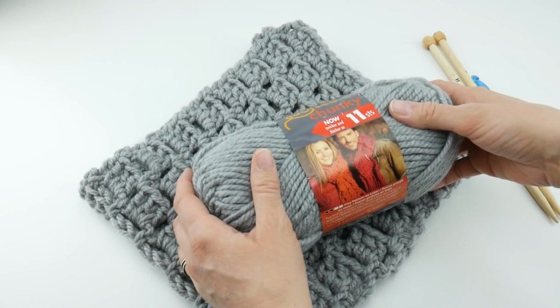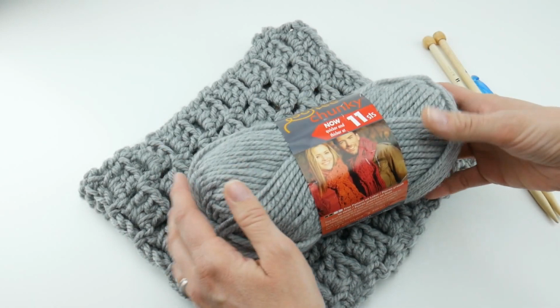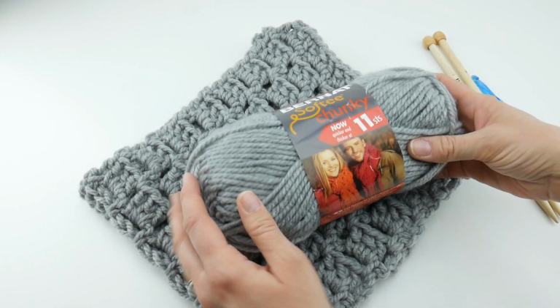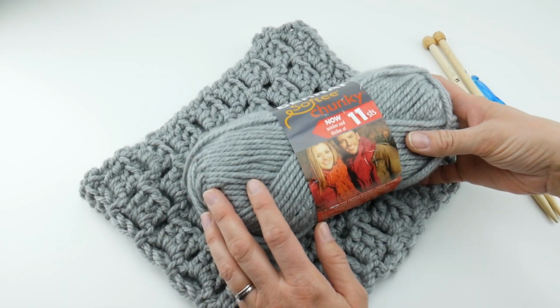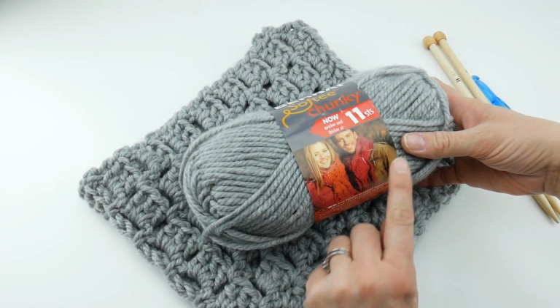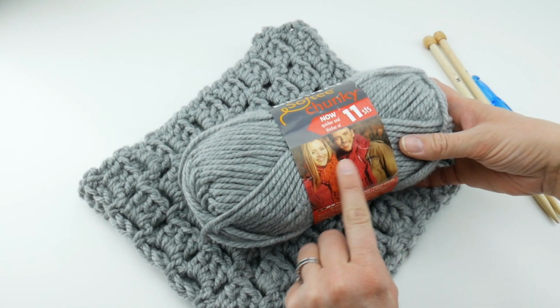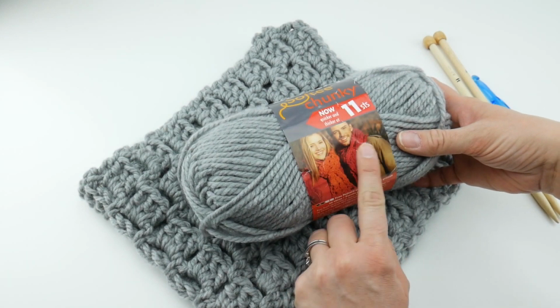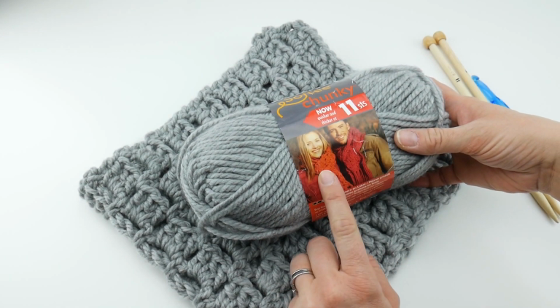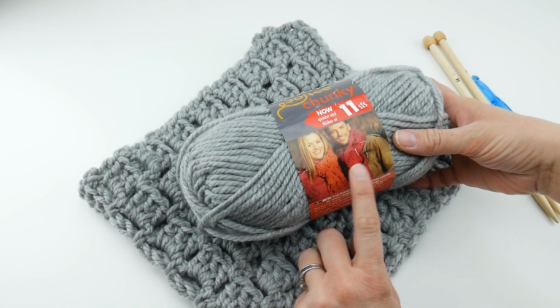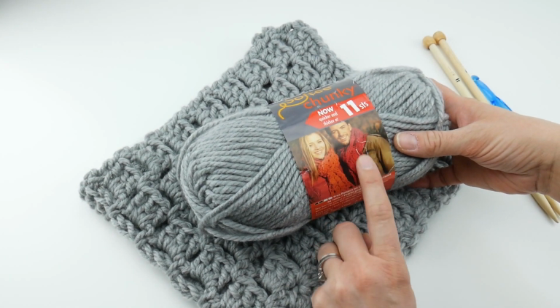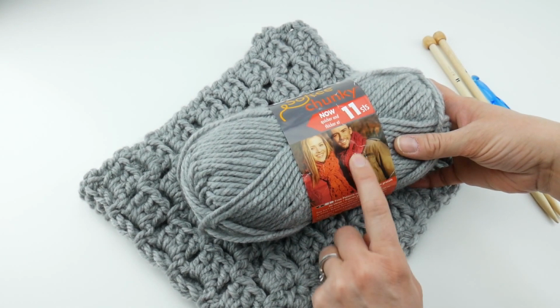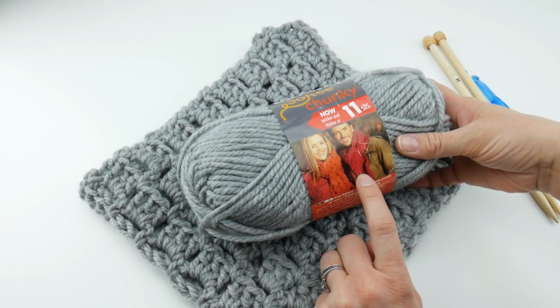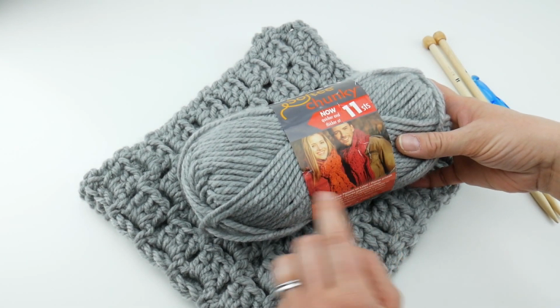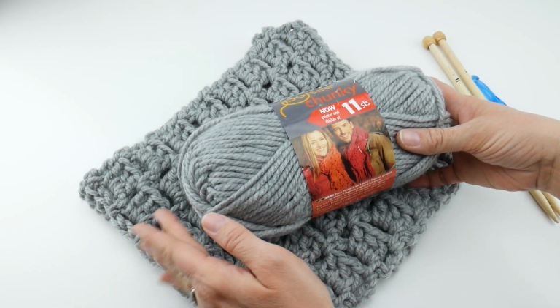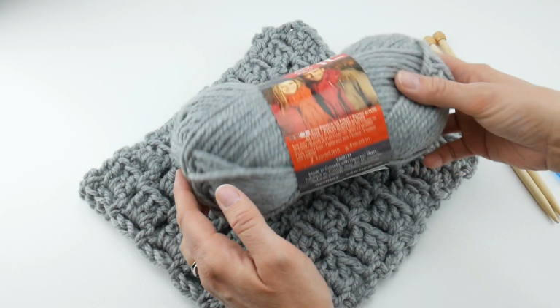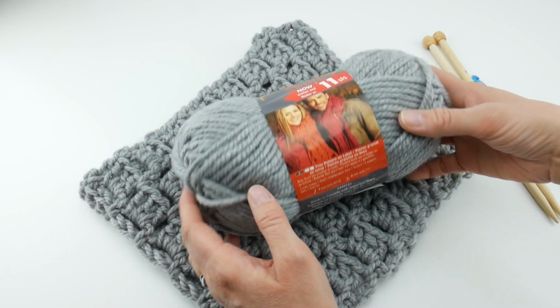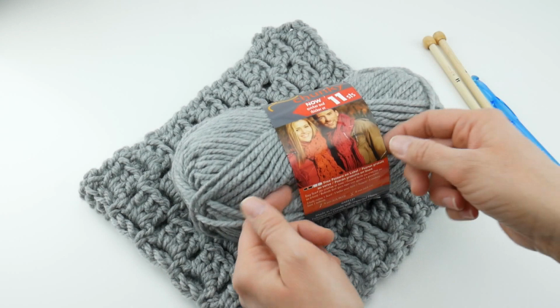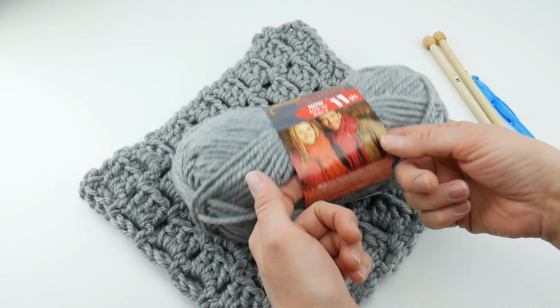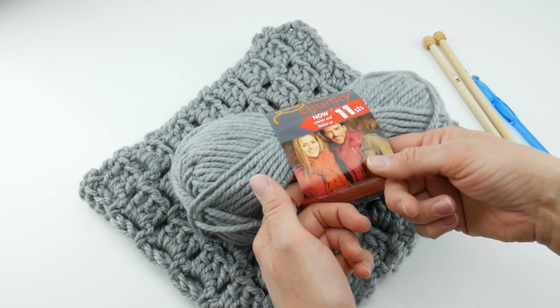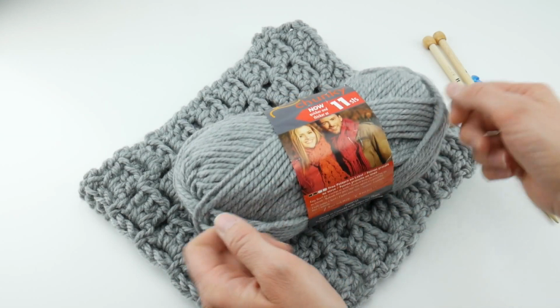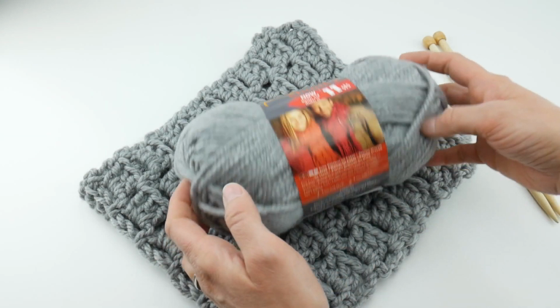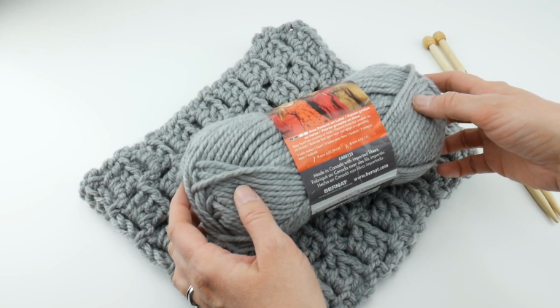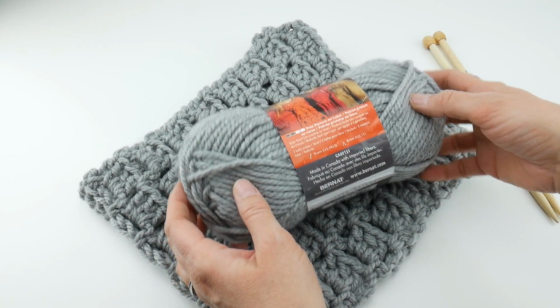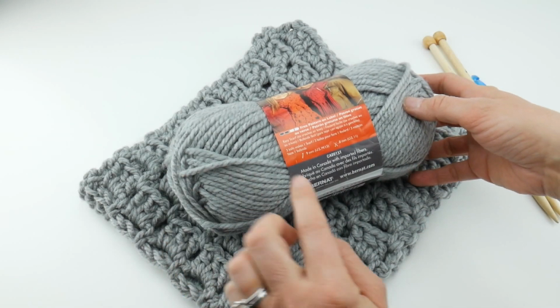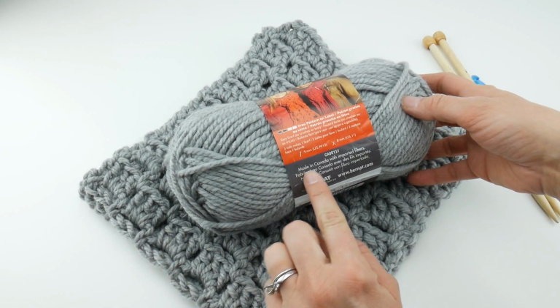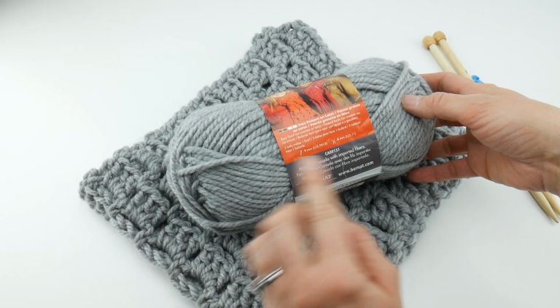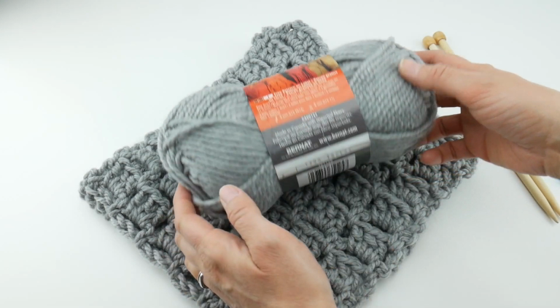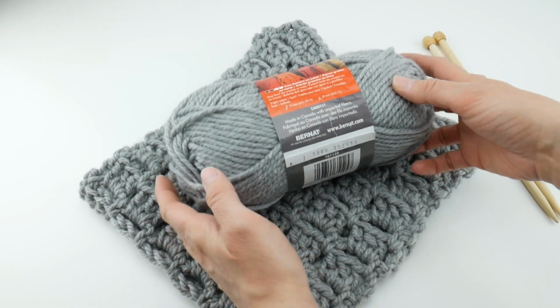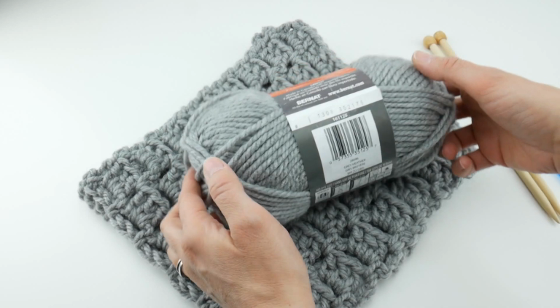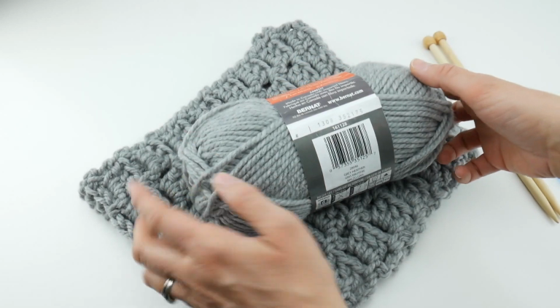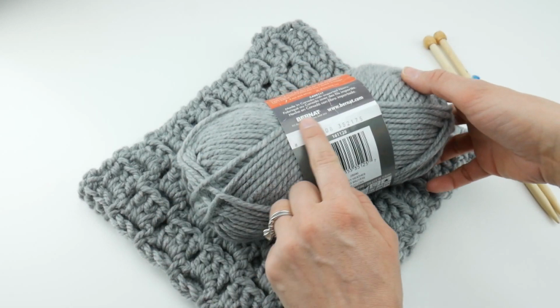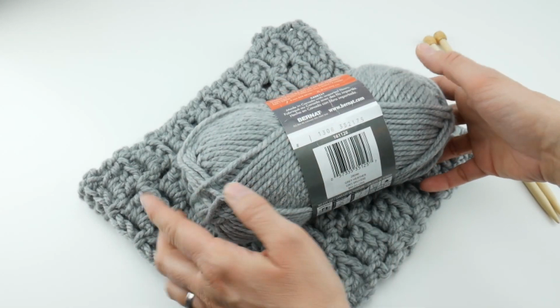The yarn label, which I really like, has some patterns on here — it looks like there is a knit scarf and a crochet scarf, and they are on the inside of the label. They are both free. This is made in Canada, and it is by Bernat.